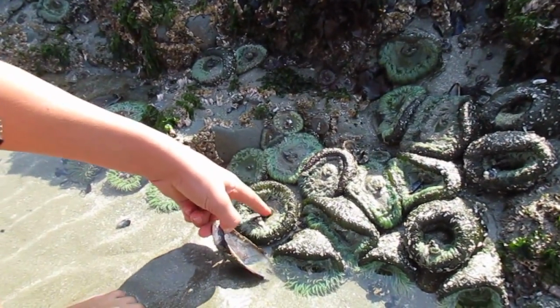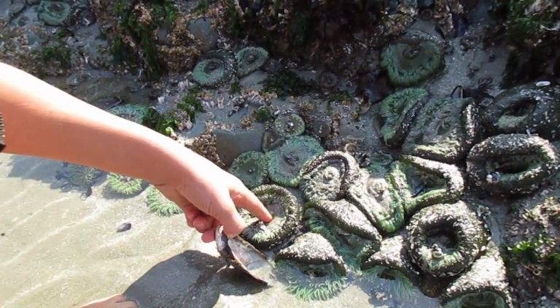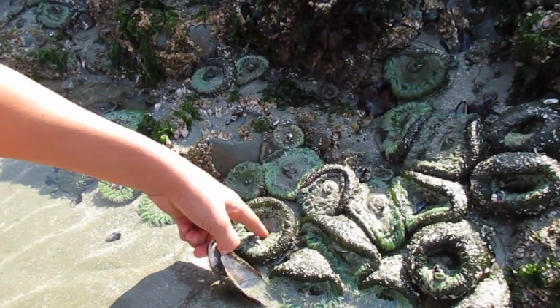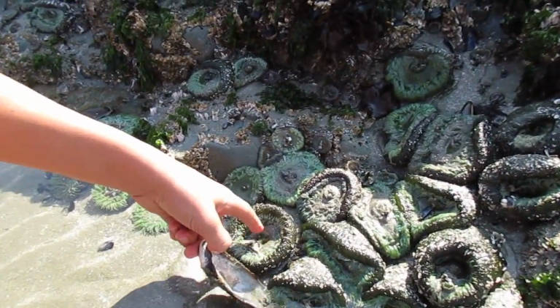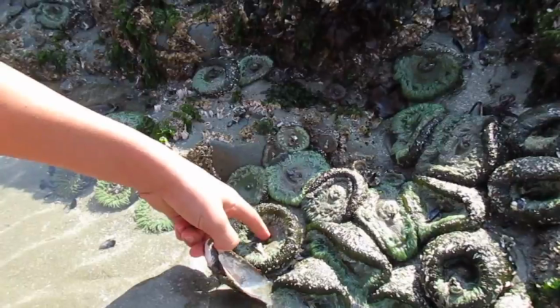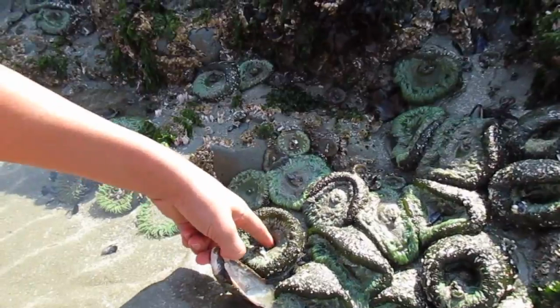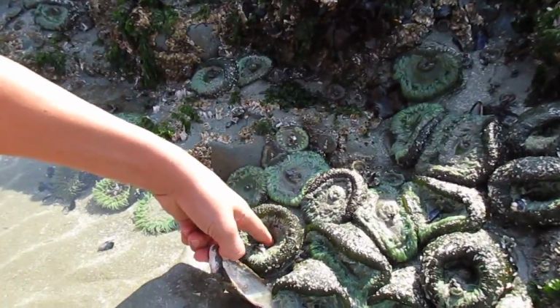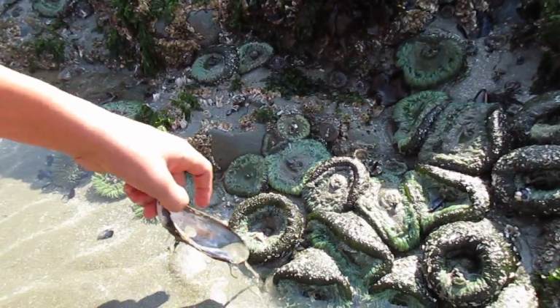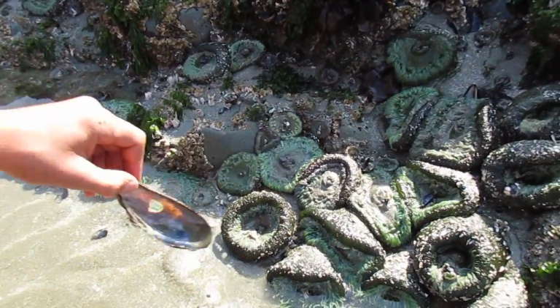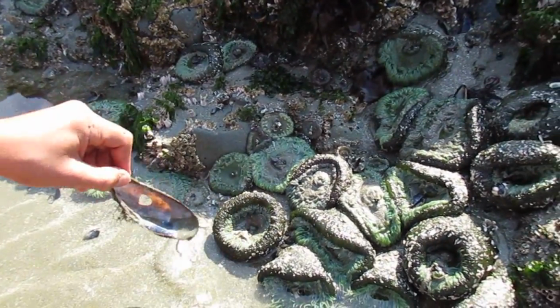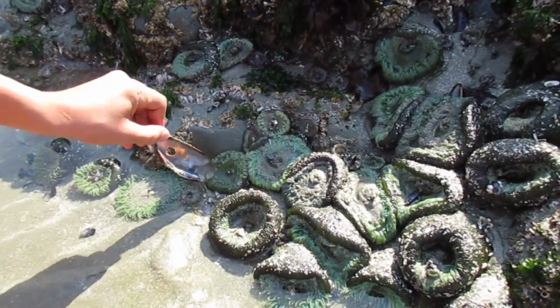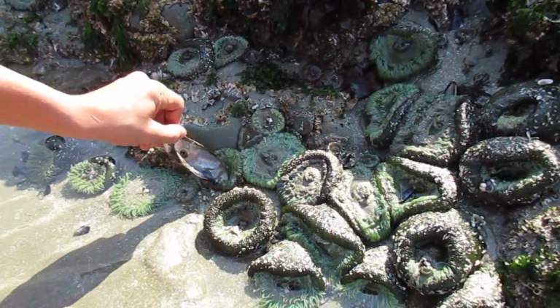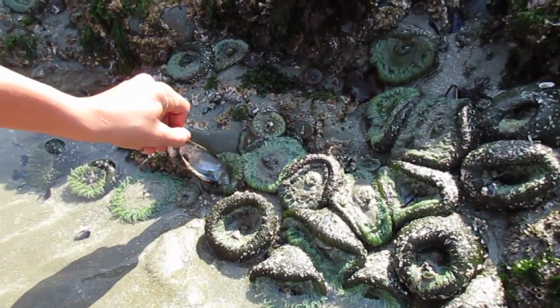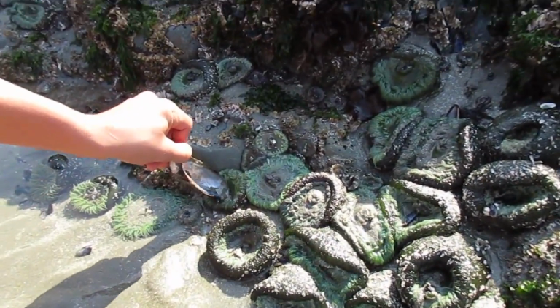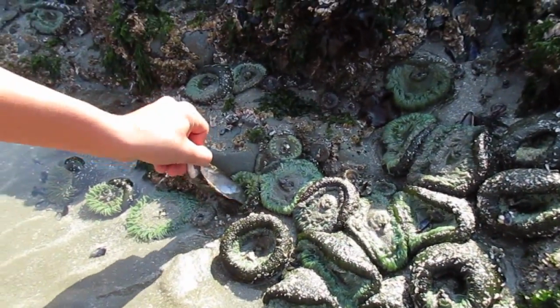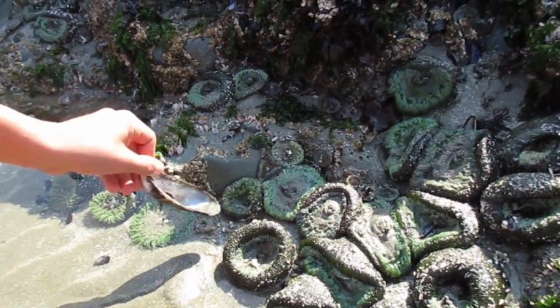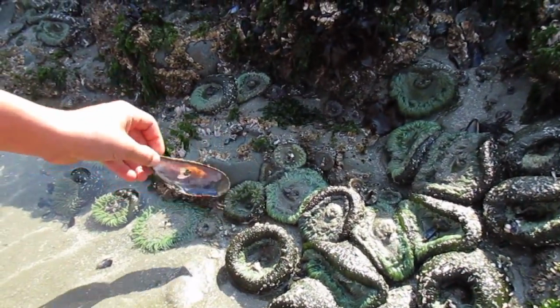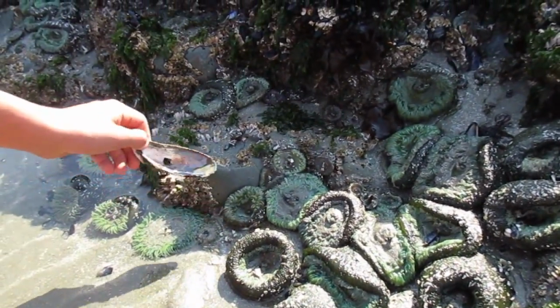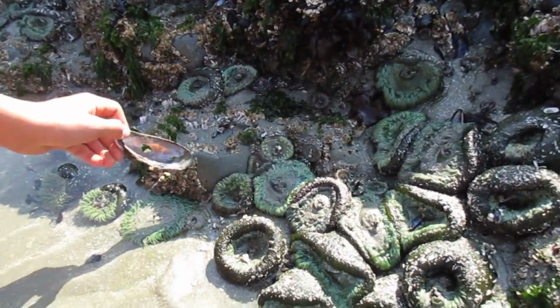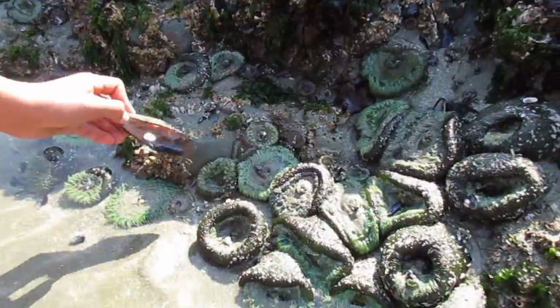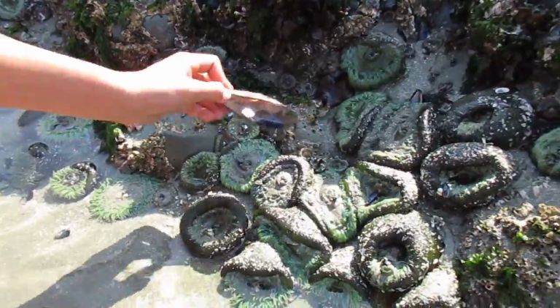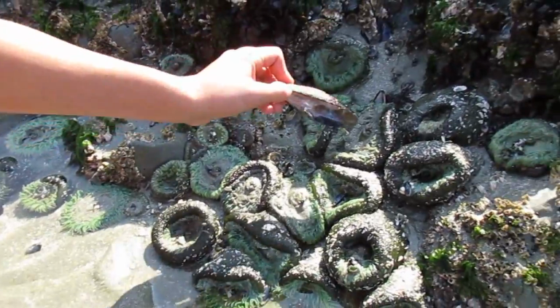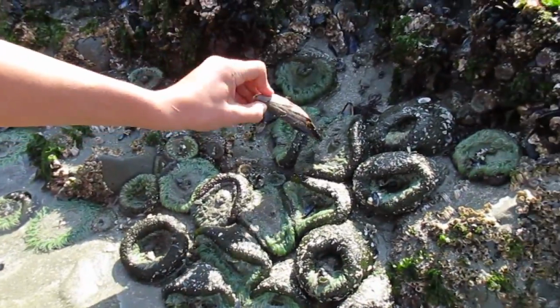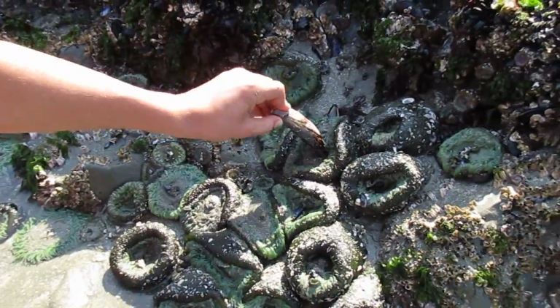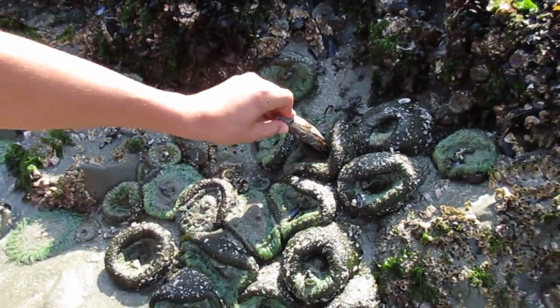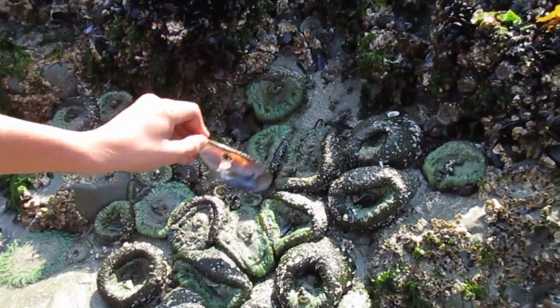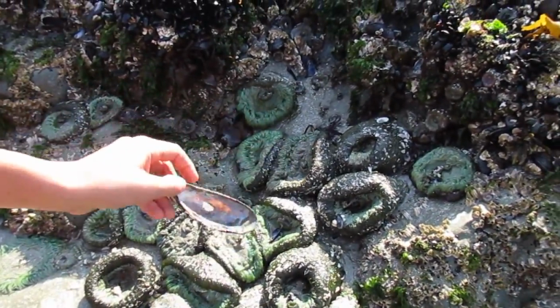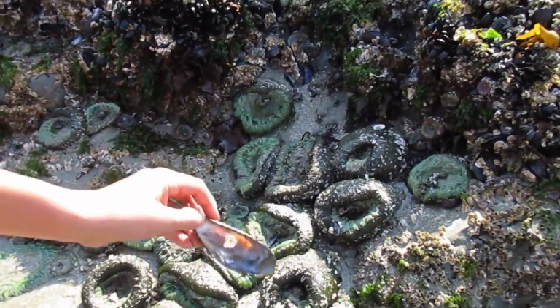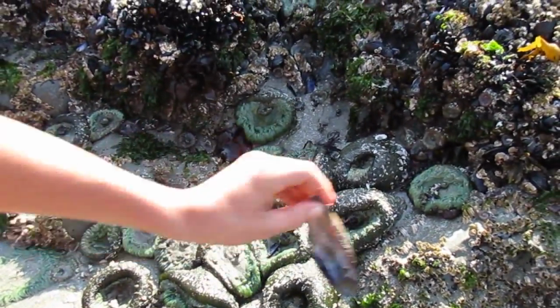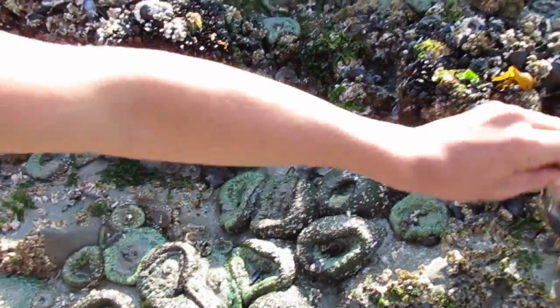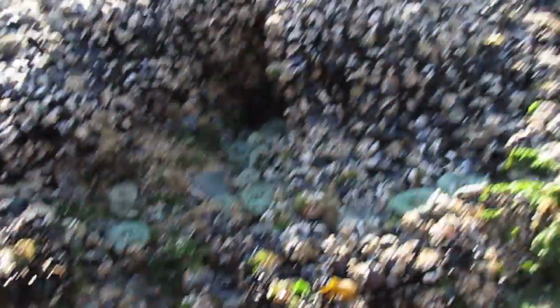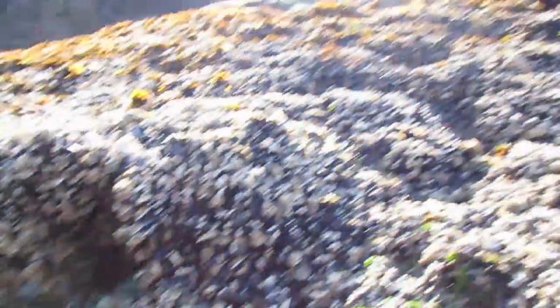Big teeth in there. Chomps your finger off. It's so gross. You just have to... They're living things. They have like belly buttons, just press them.